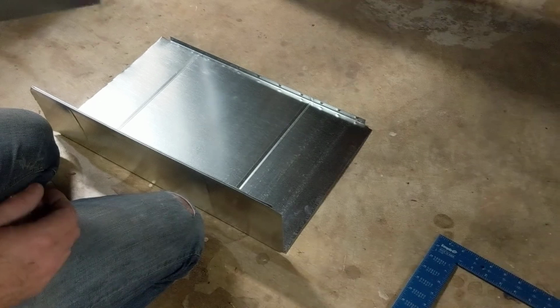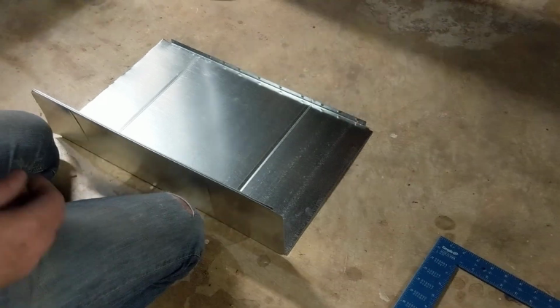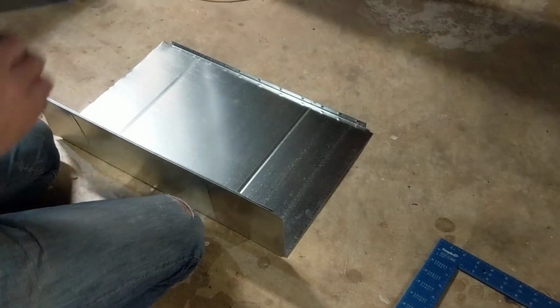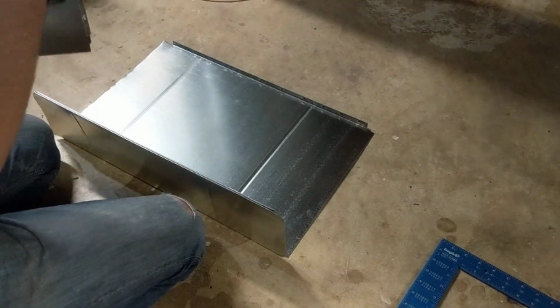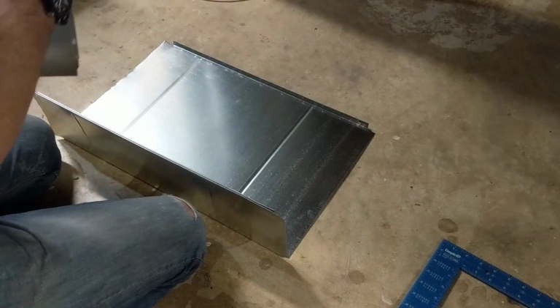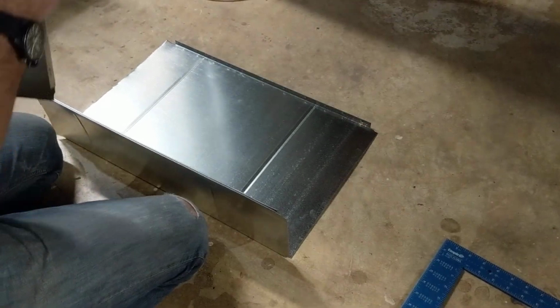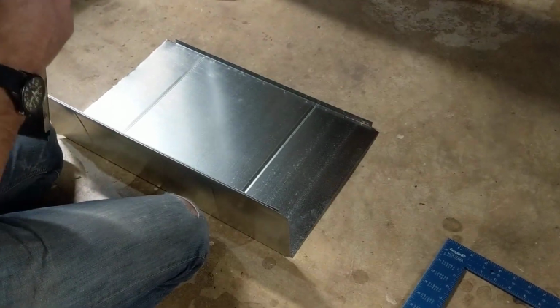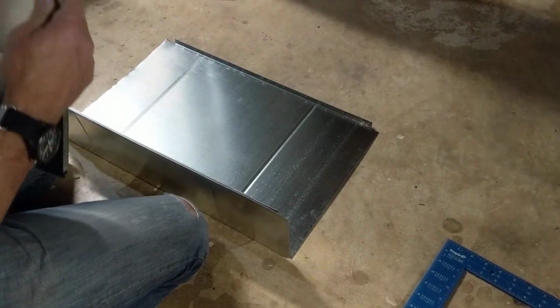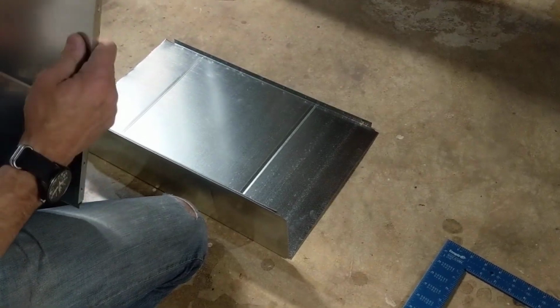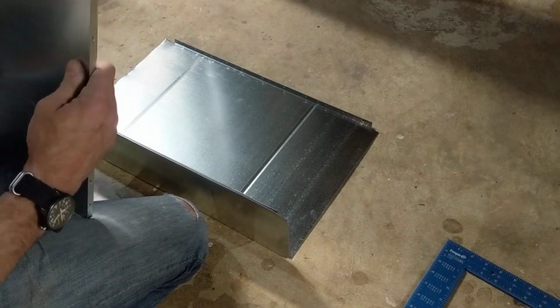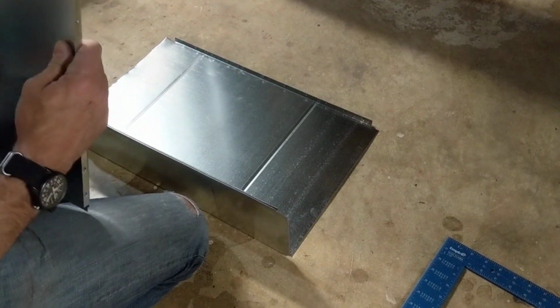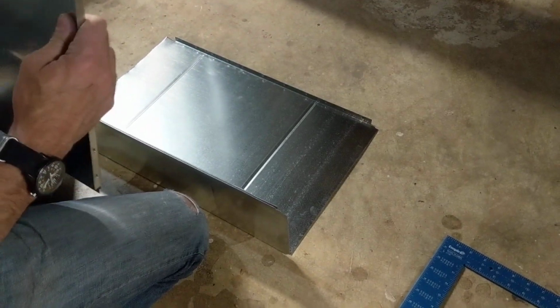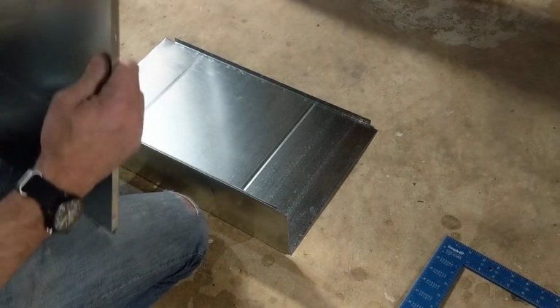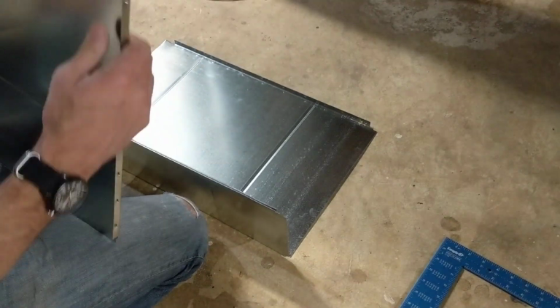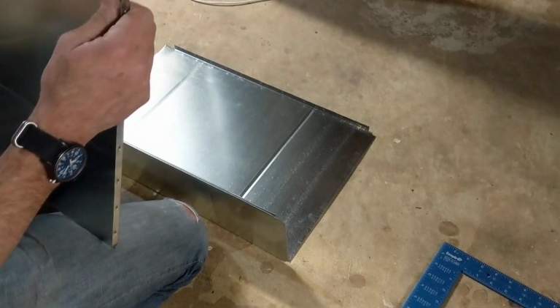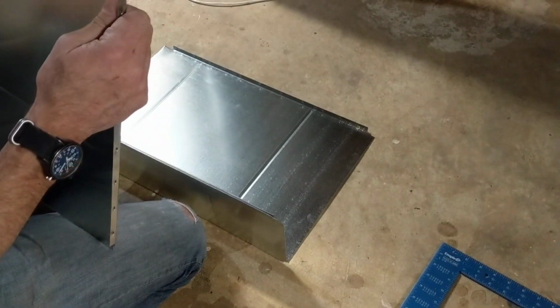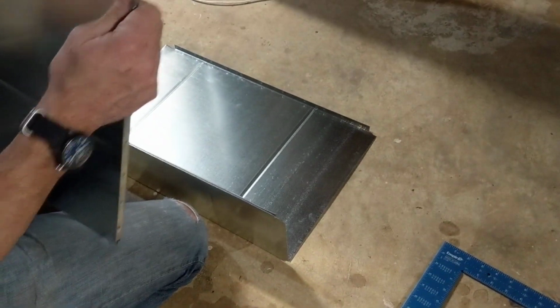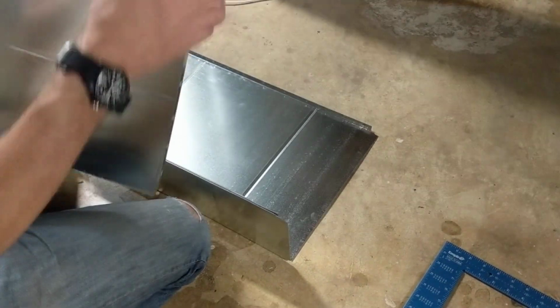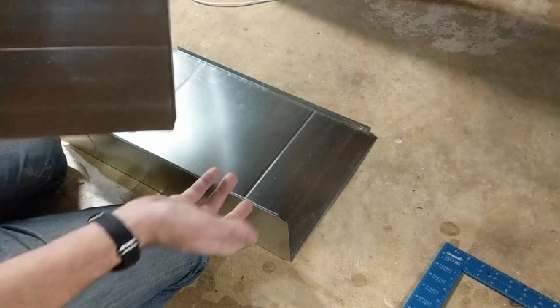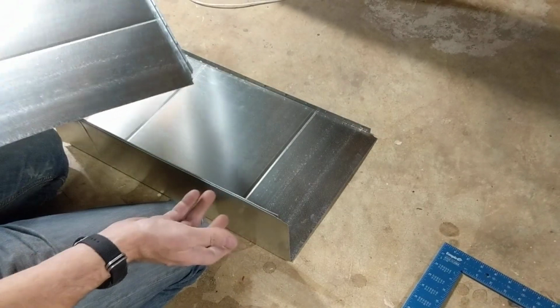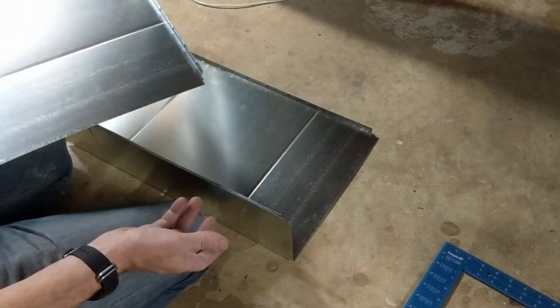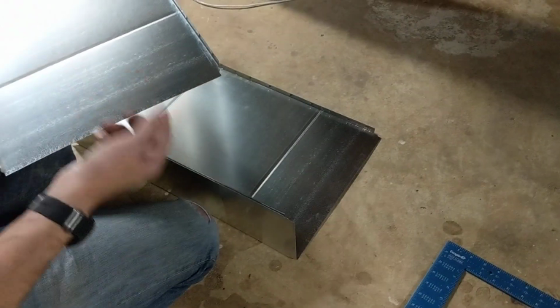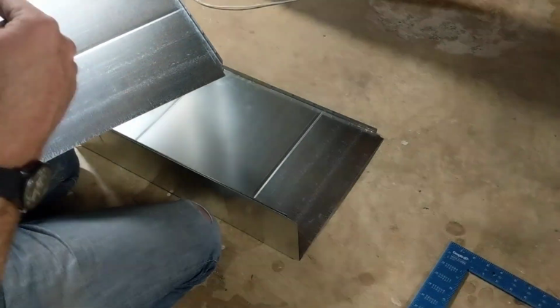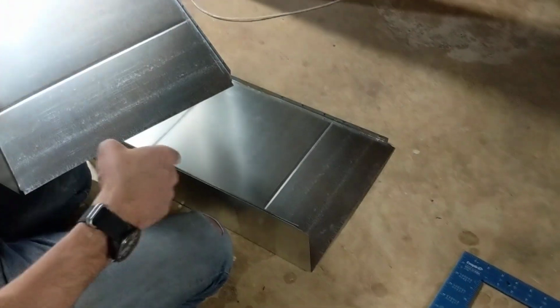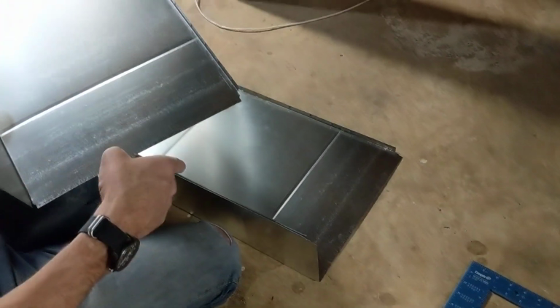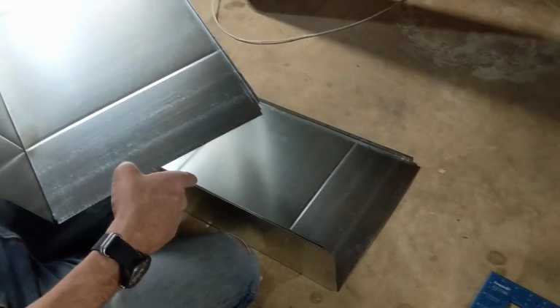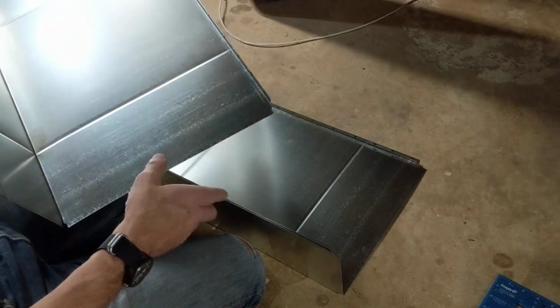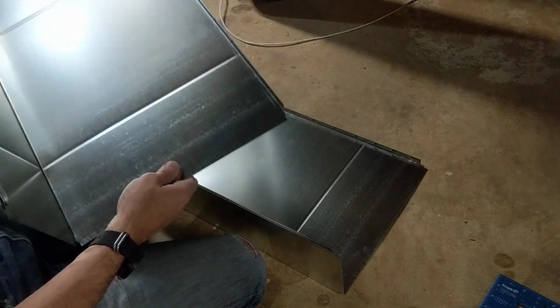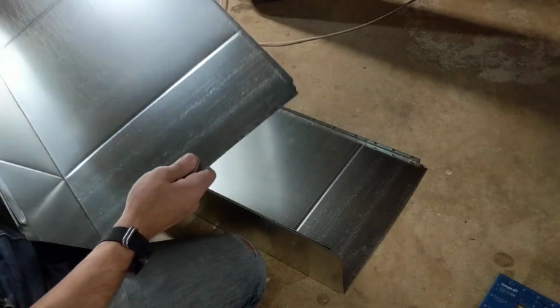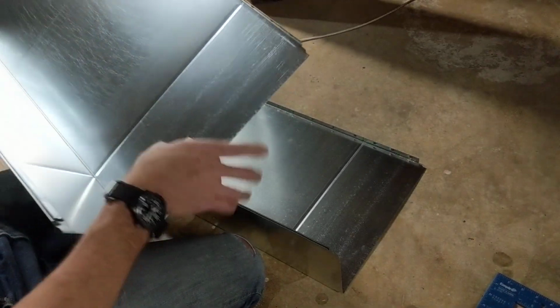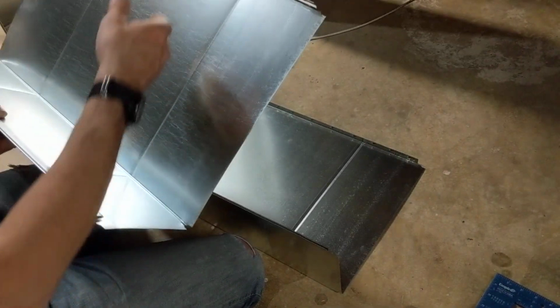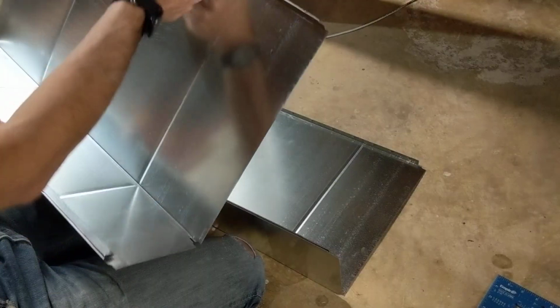Hey there, YouTubers. If you watched the last video, we were cutting a piece of this rectangular duct. This is the same piece of duct. We're going to put it together now.